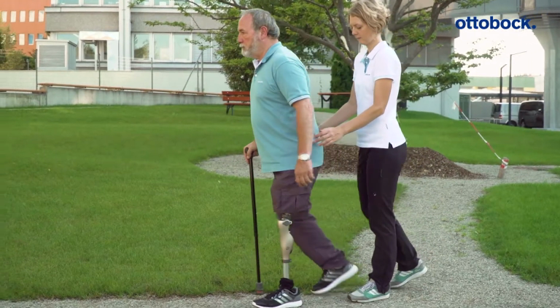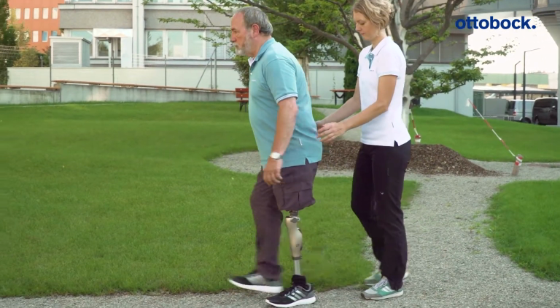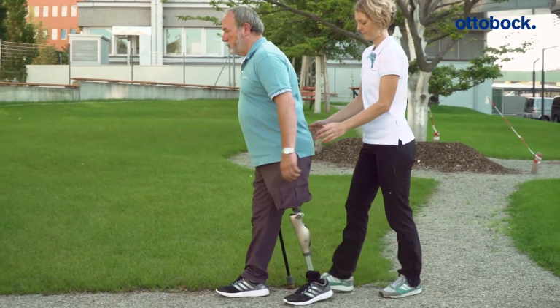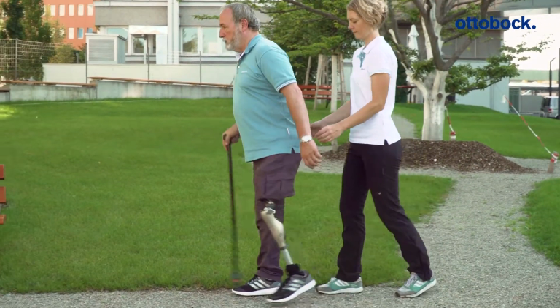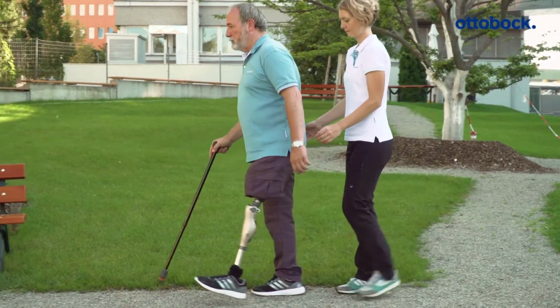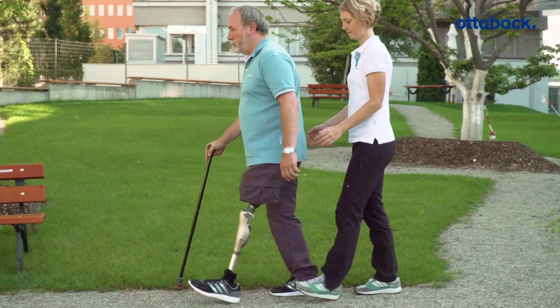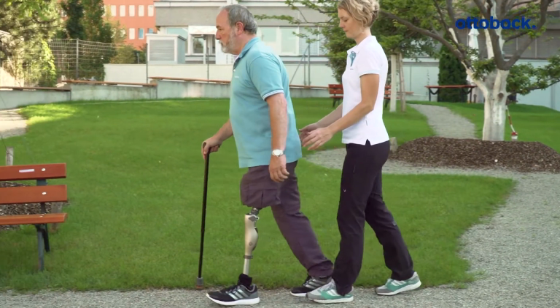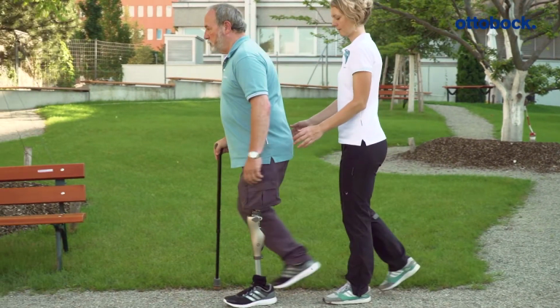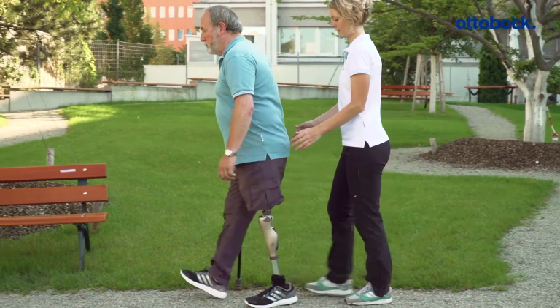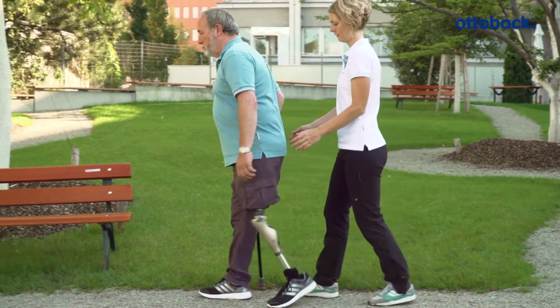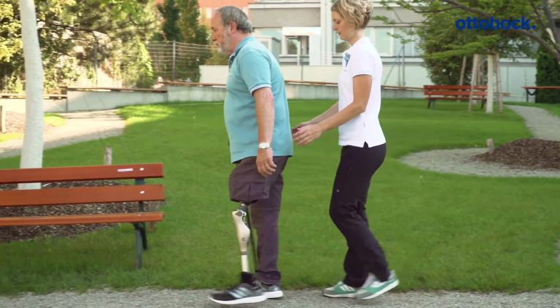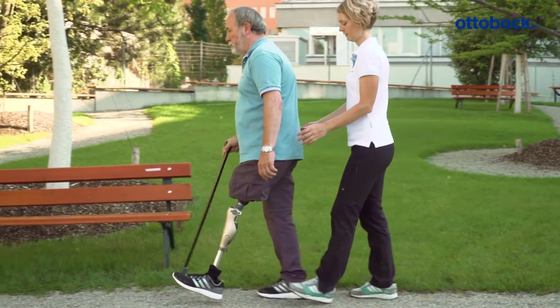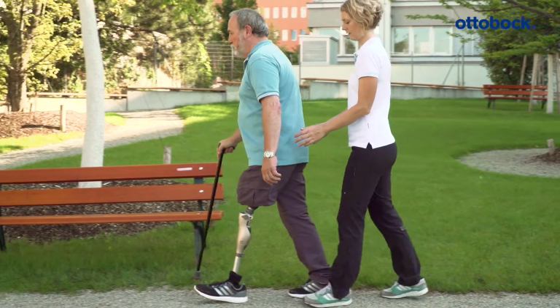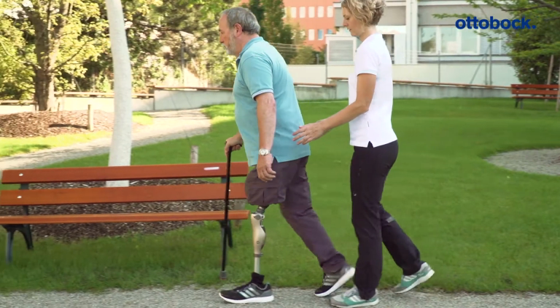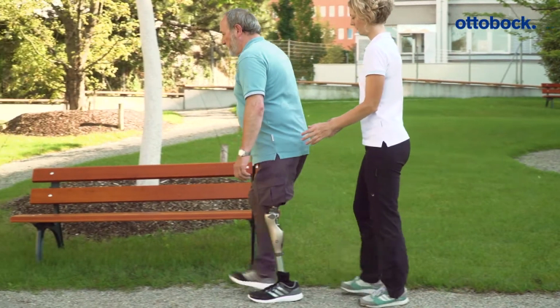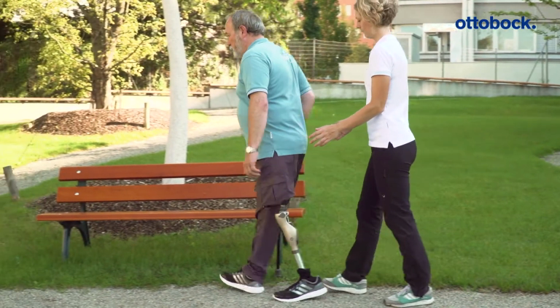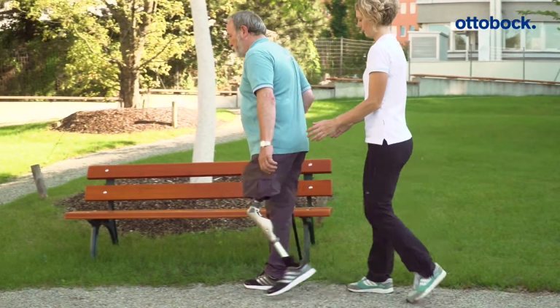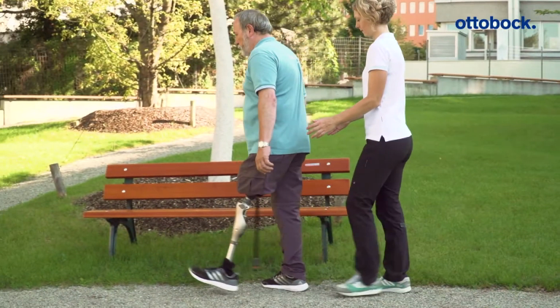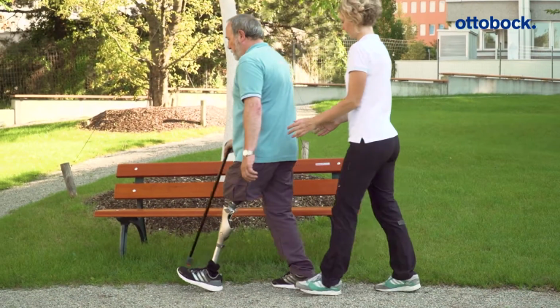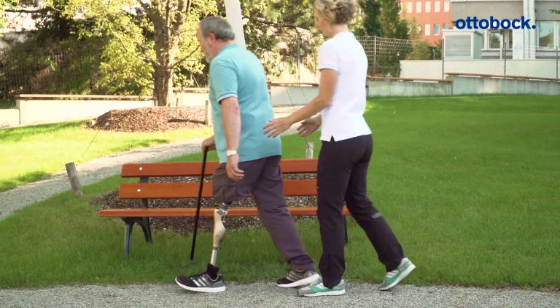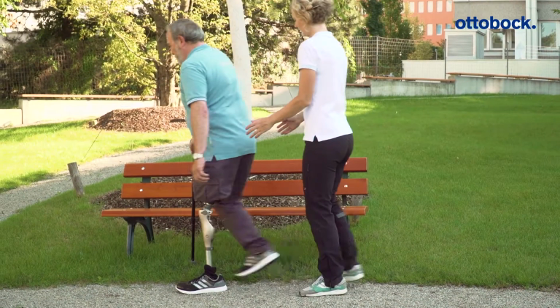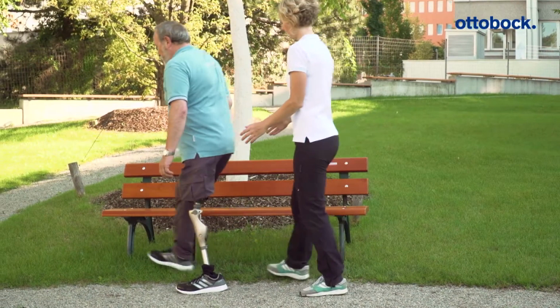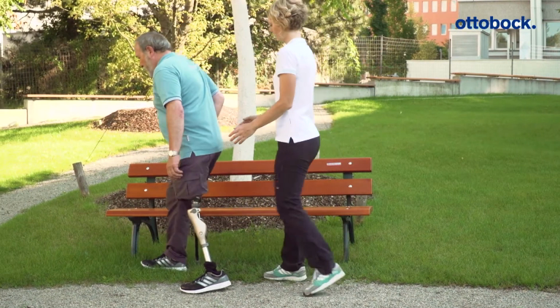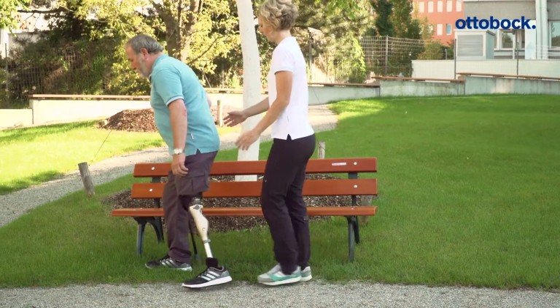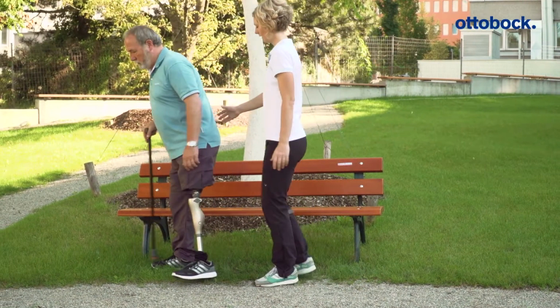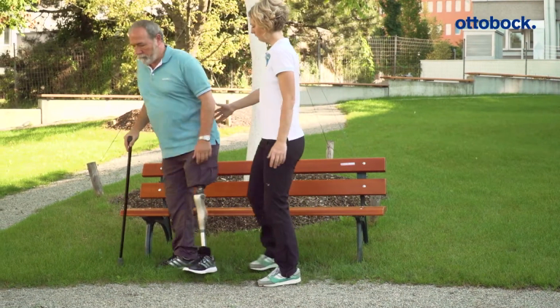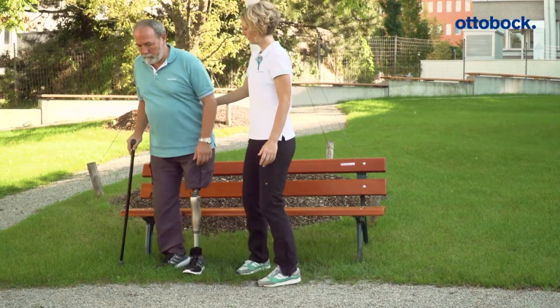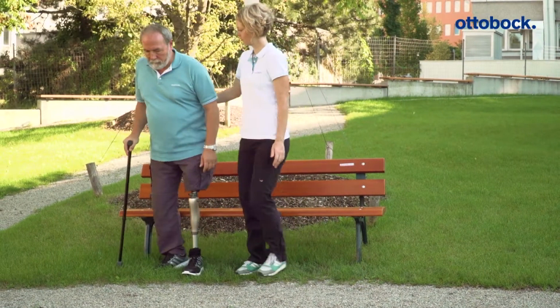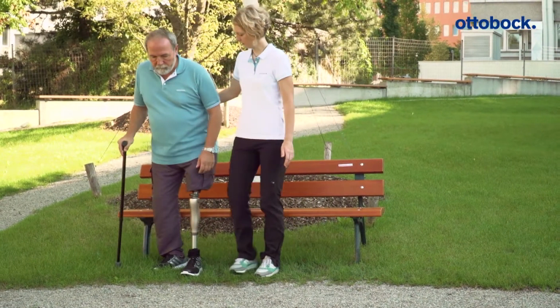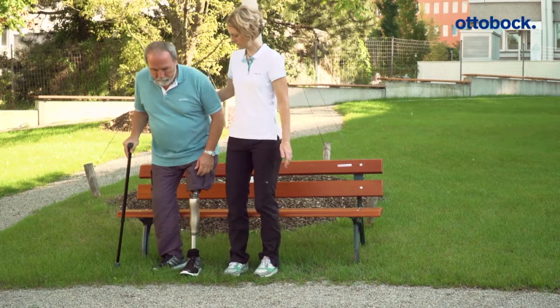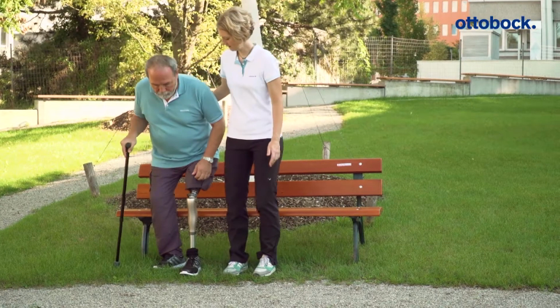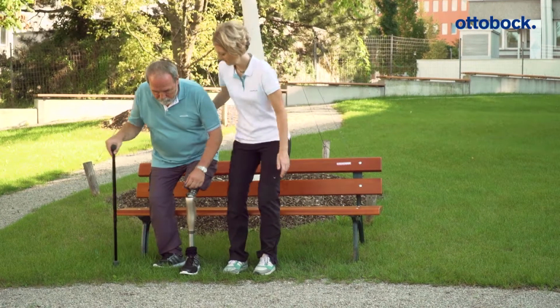Mode B is especially appropriate for users who have average prosthetic control with their residual limb, walk short distances, and walk slowly.